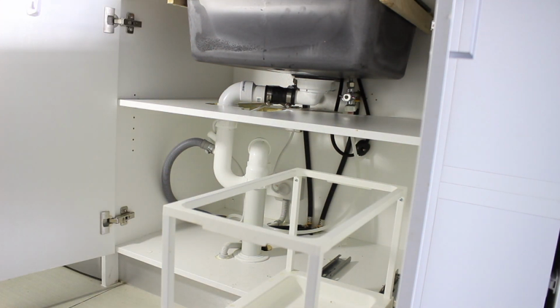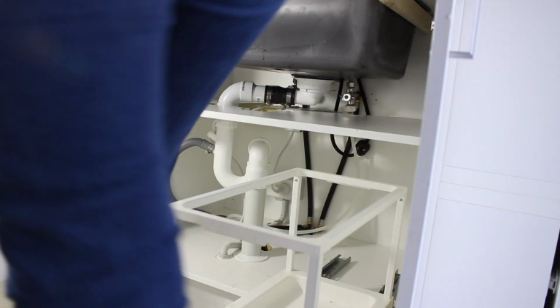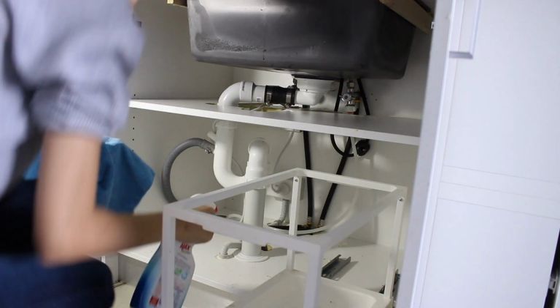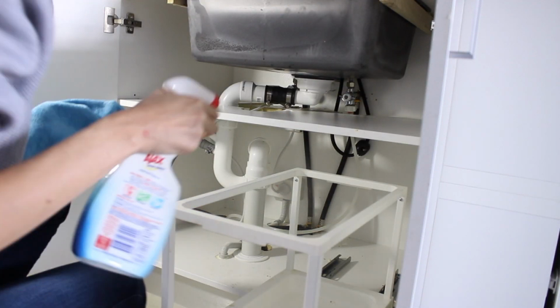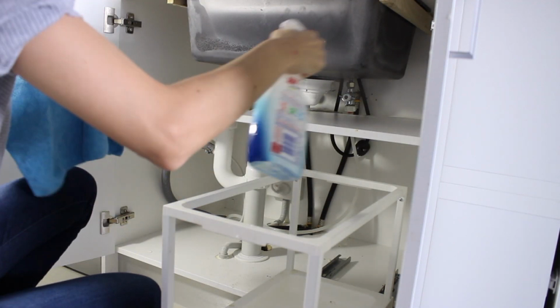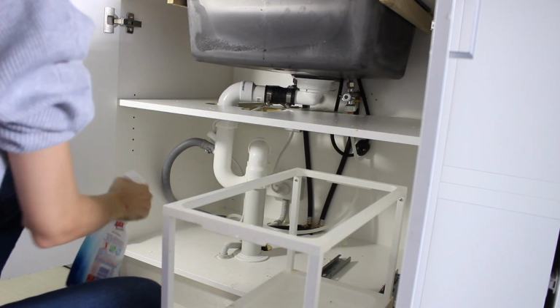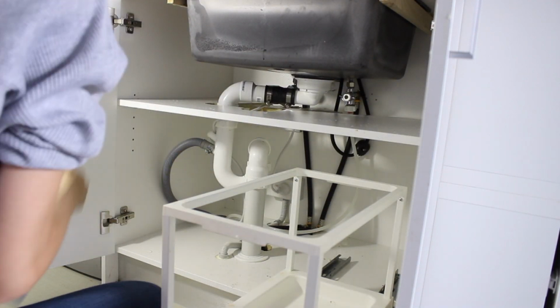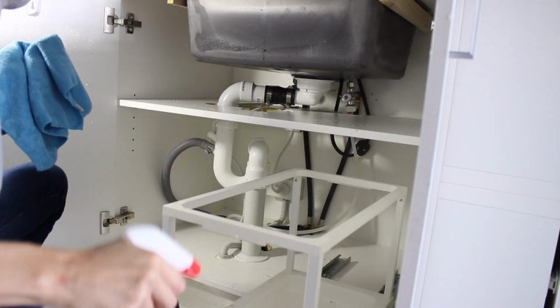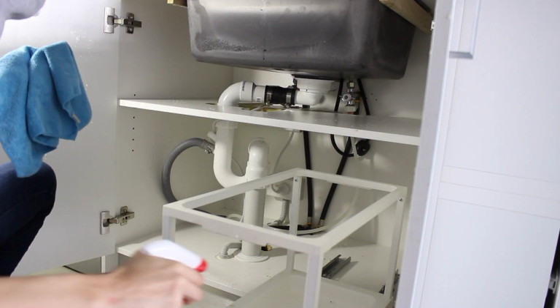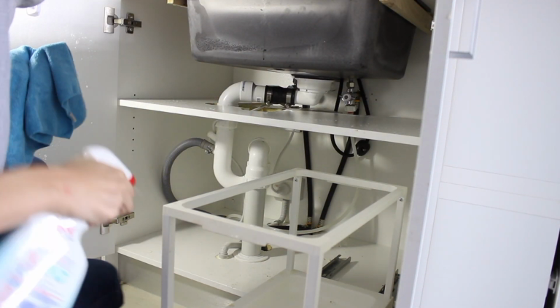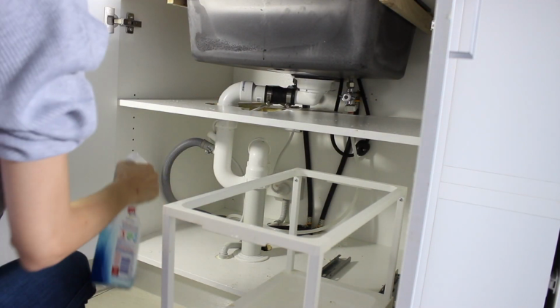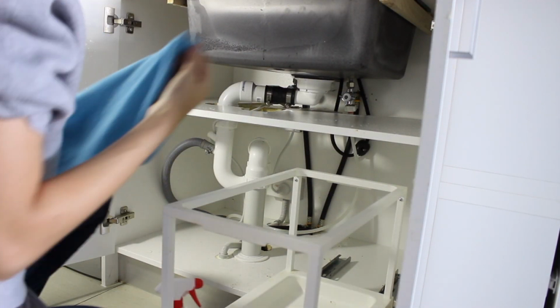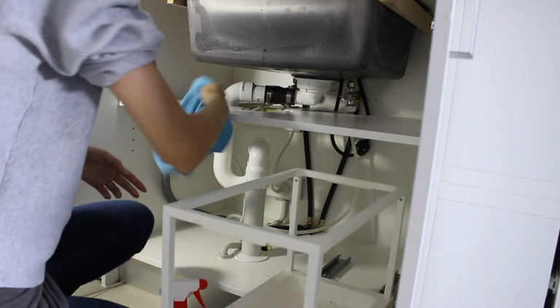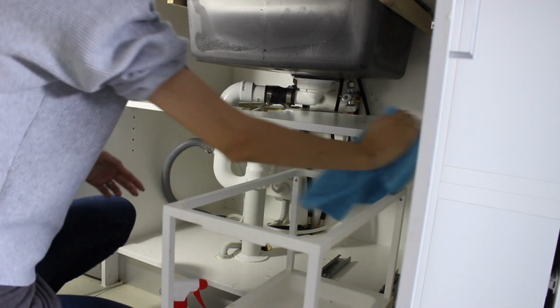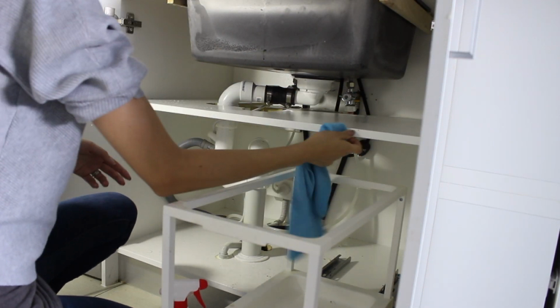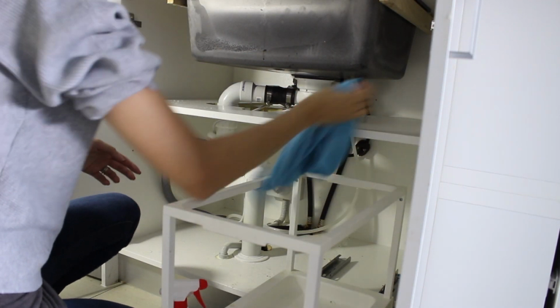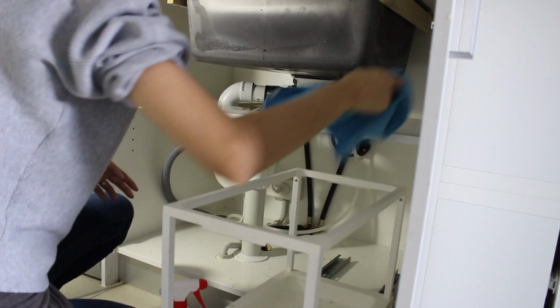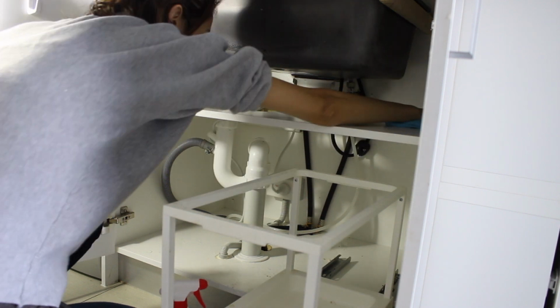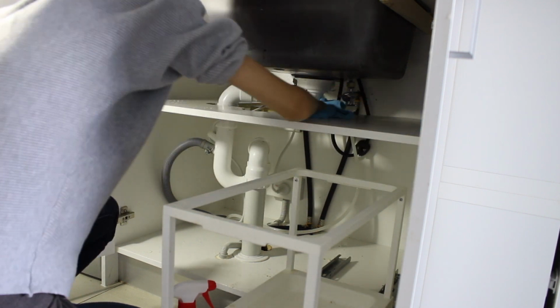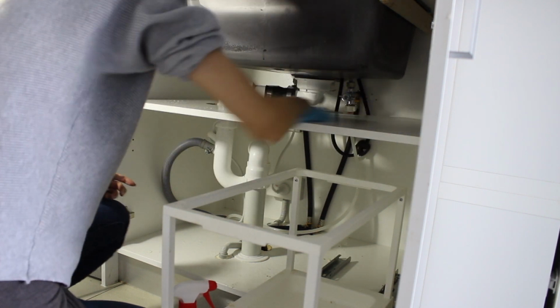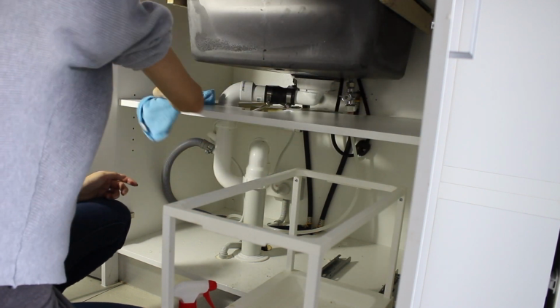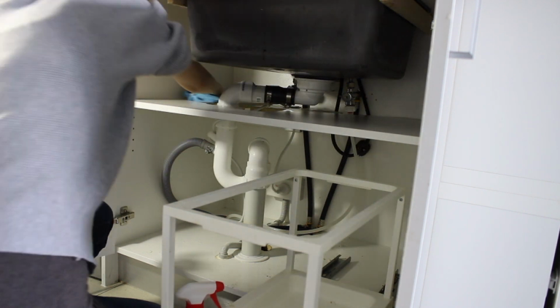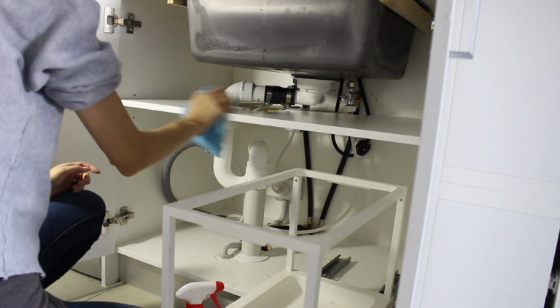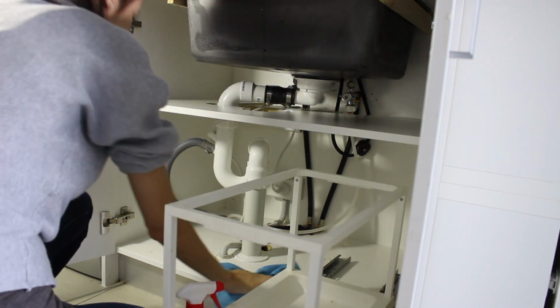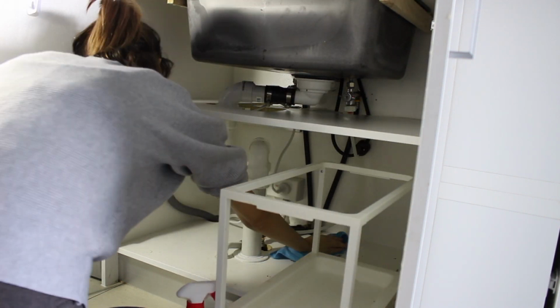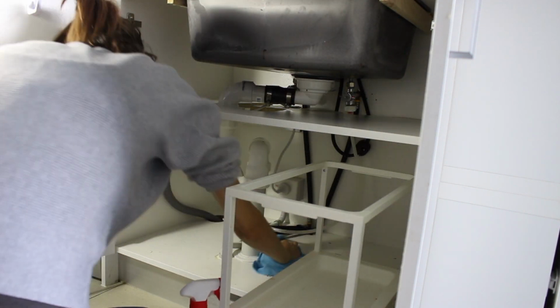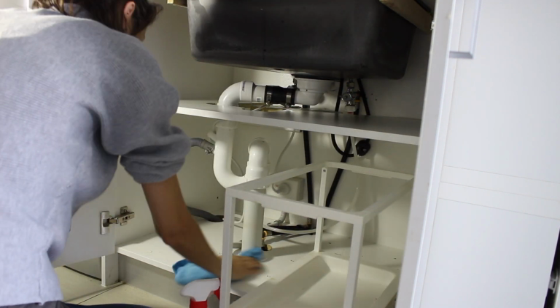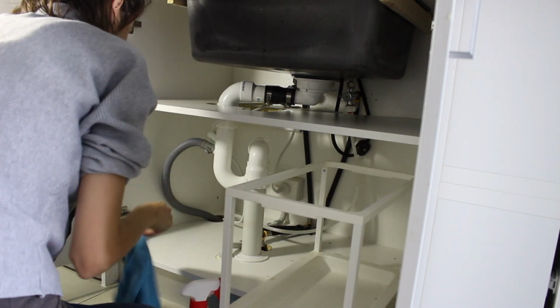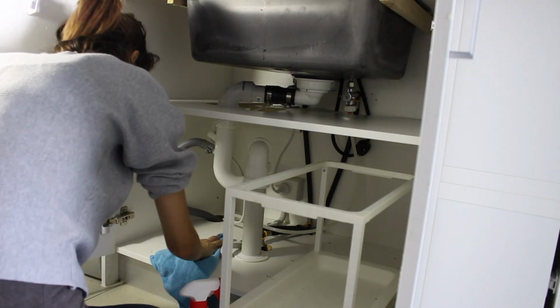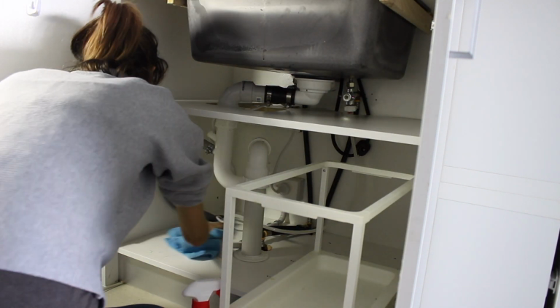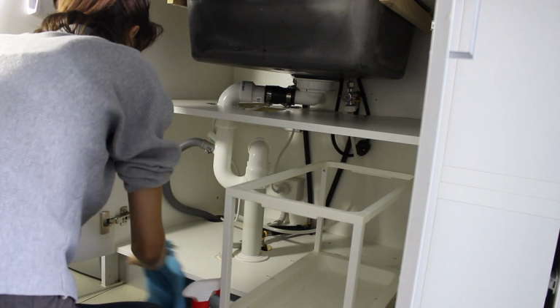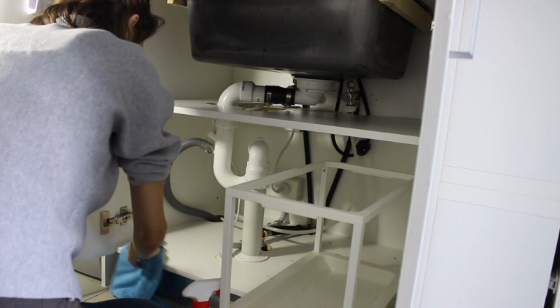There is something really therapeutic about wiping out an empty, clear cupboard and just getting into all the little nooks and crannies while there's nothing in there.